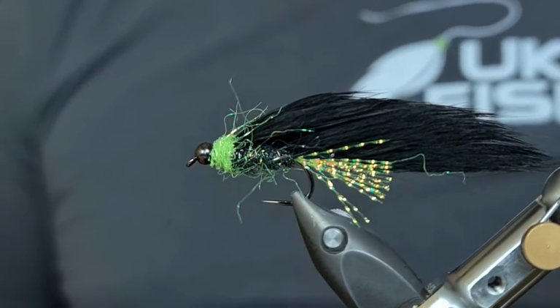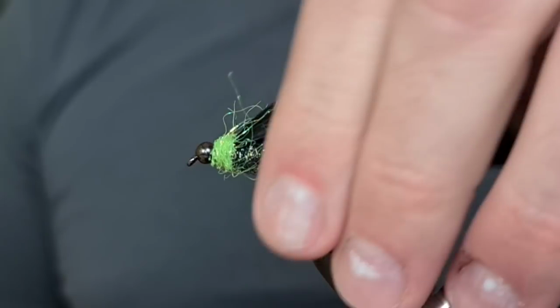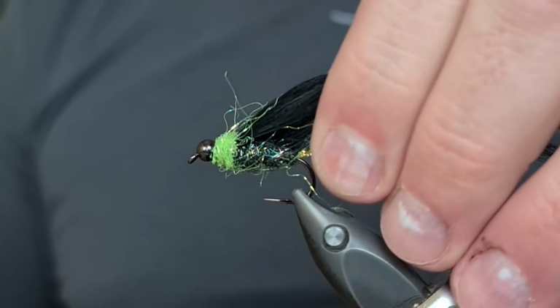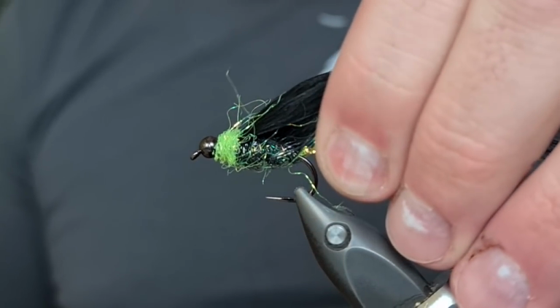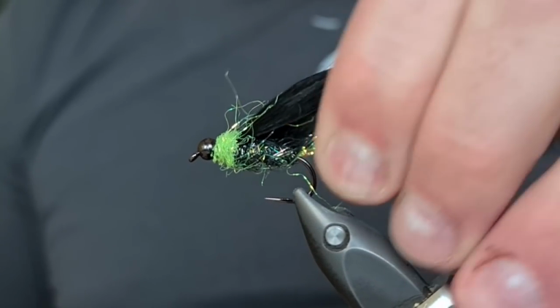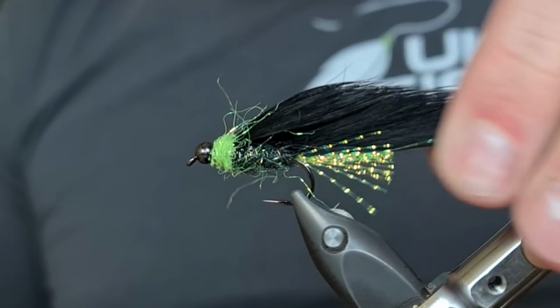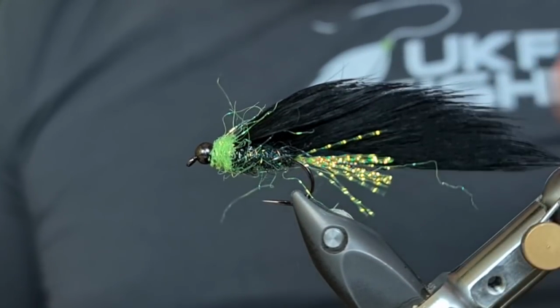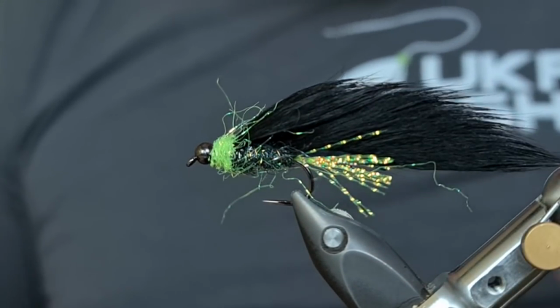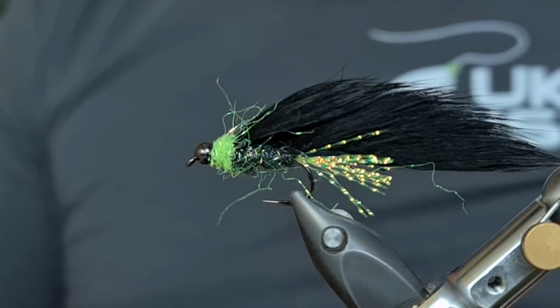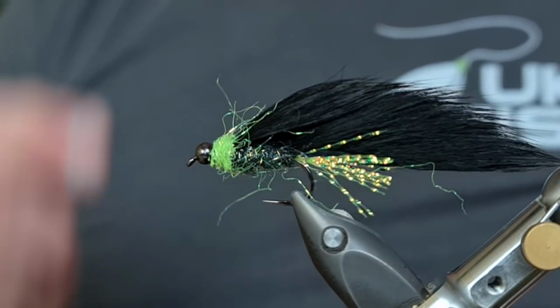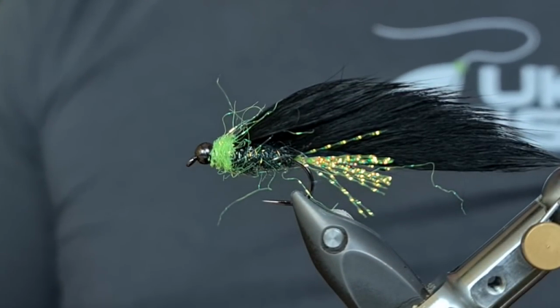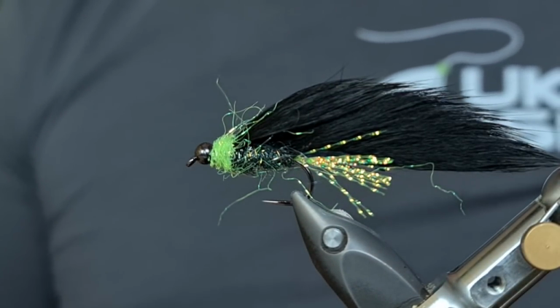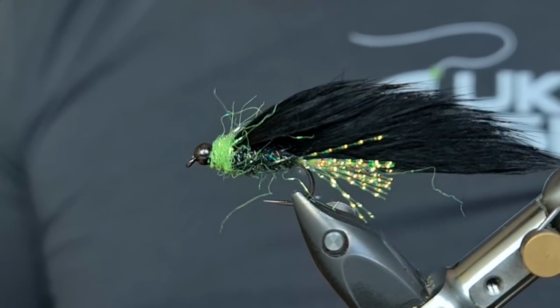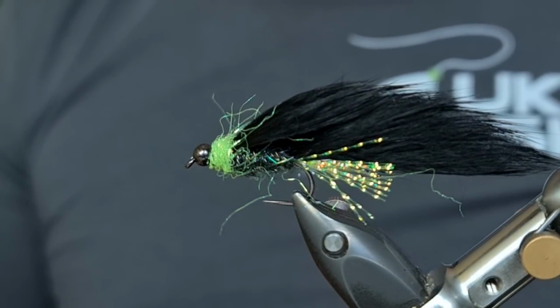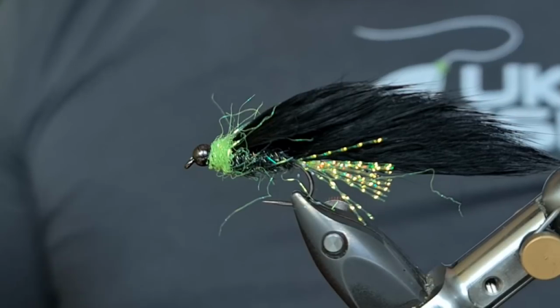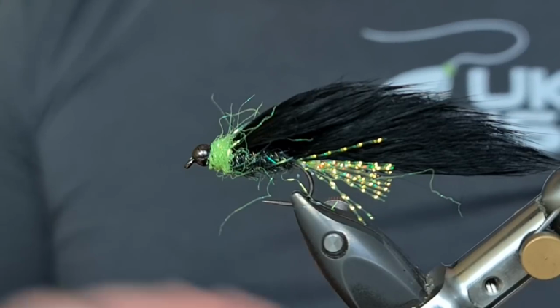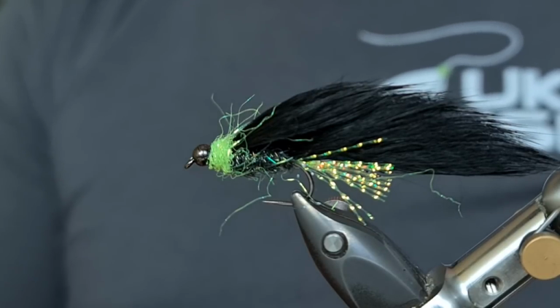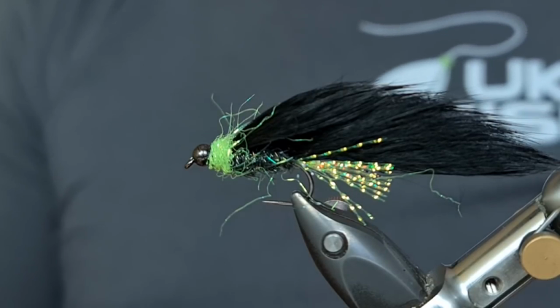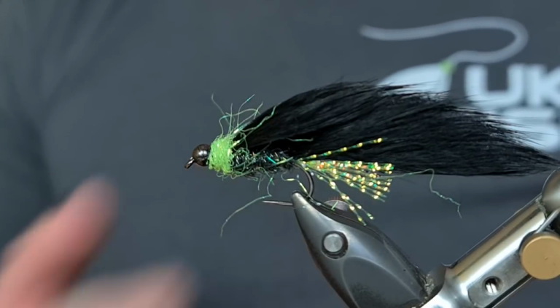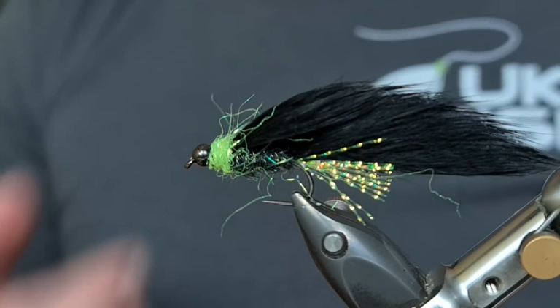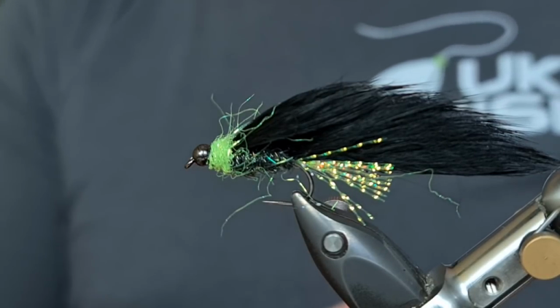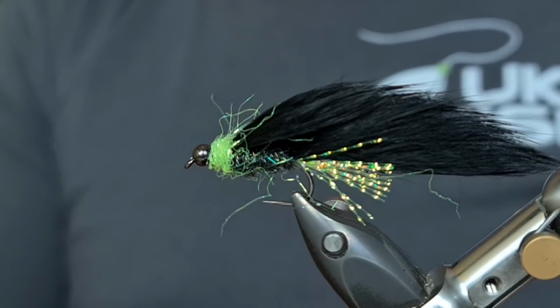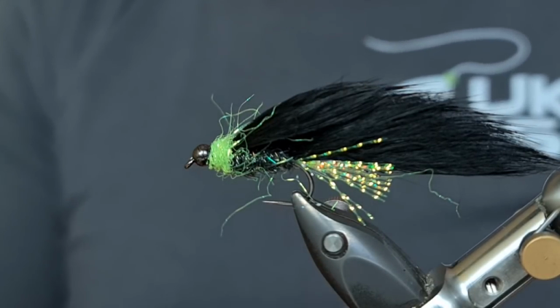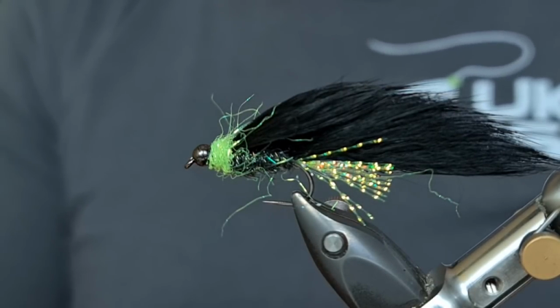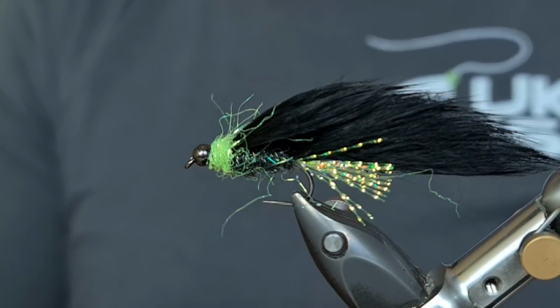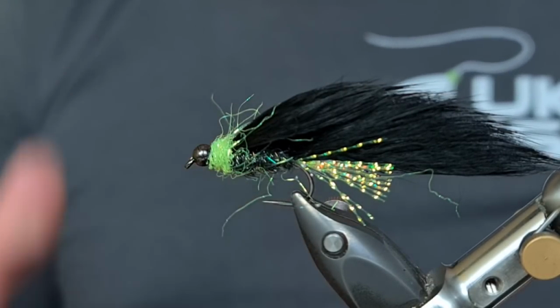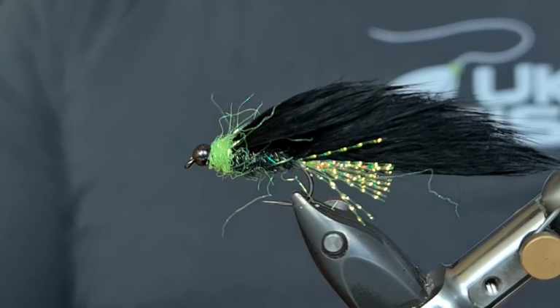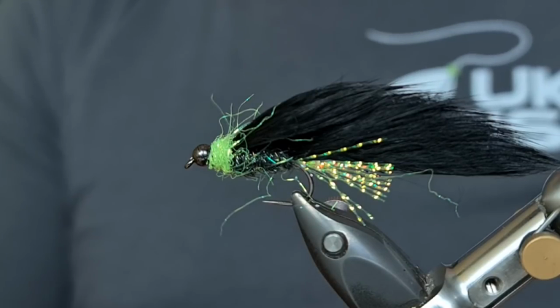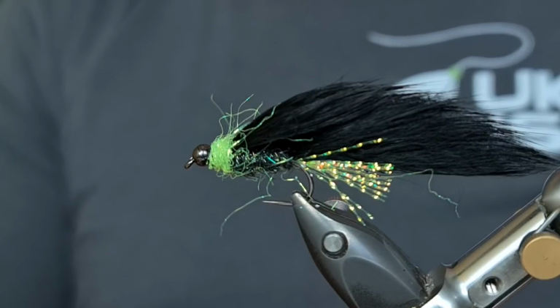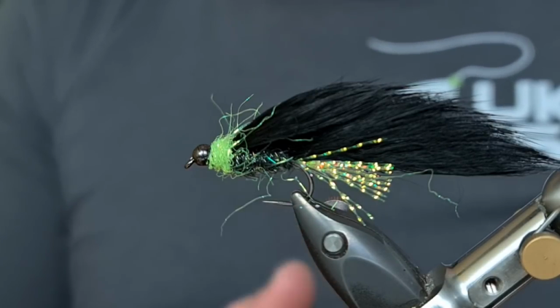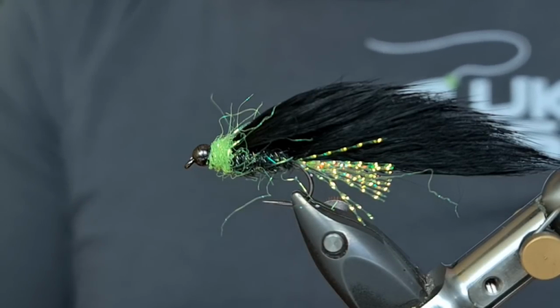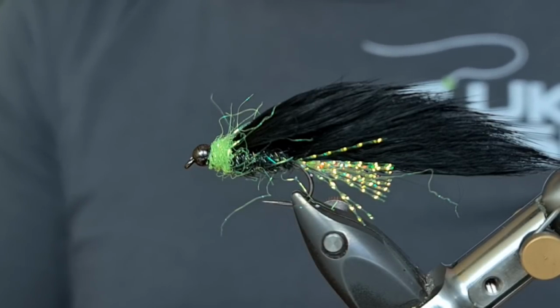I highly recommend tying this fly — if you've got one new fly to learn in 2021, make sure it's this one. Please, if you have caught on this or used this fly, let people know in the comments section just how deadly it can be.